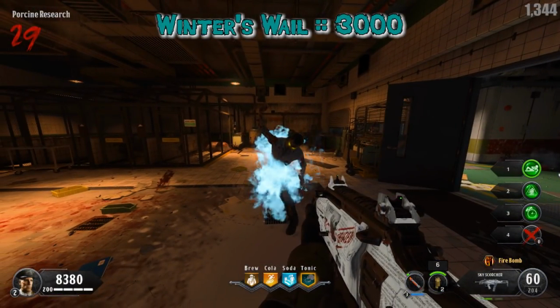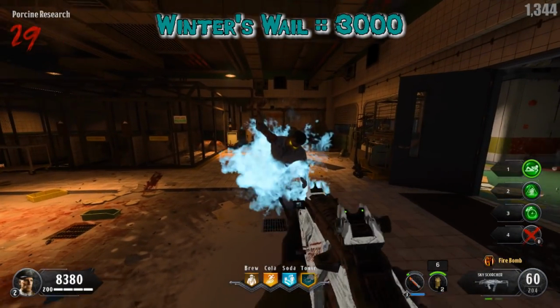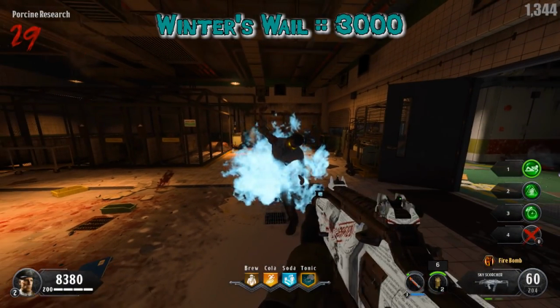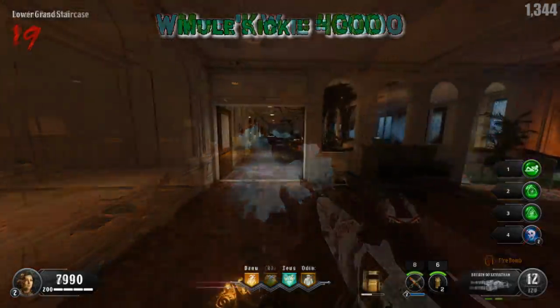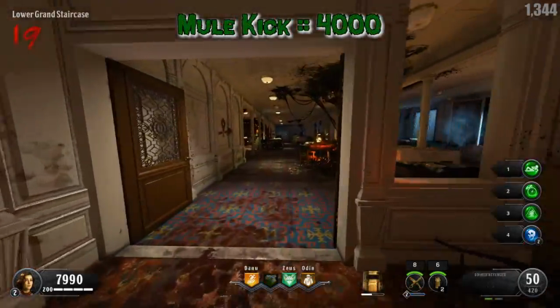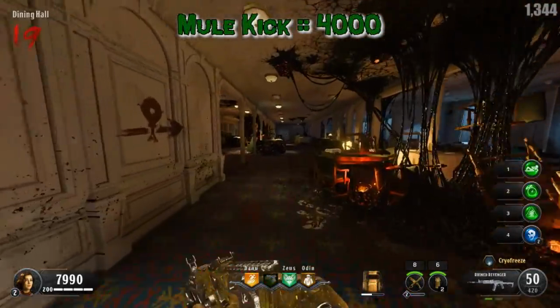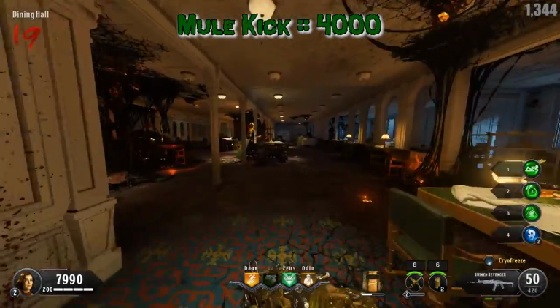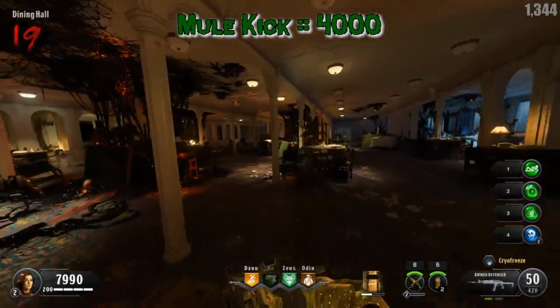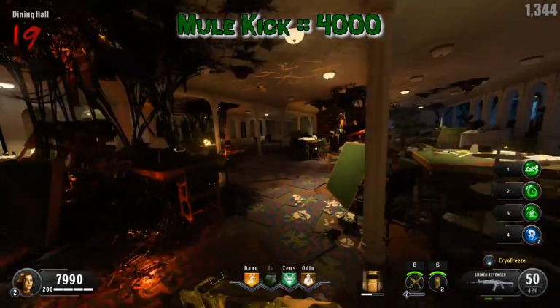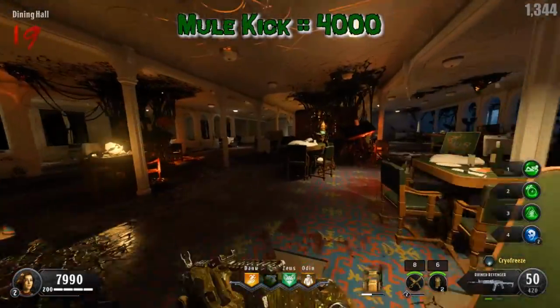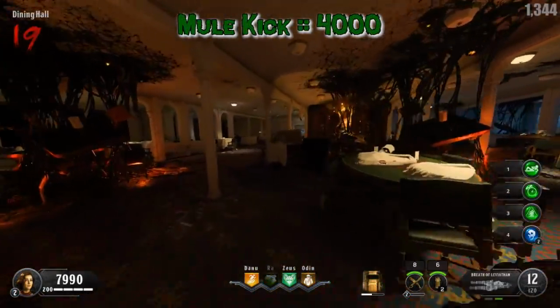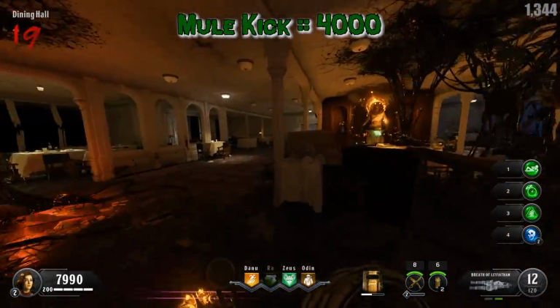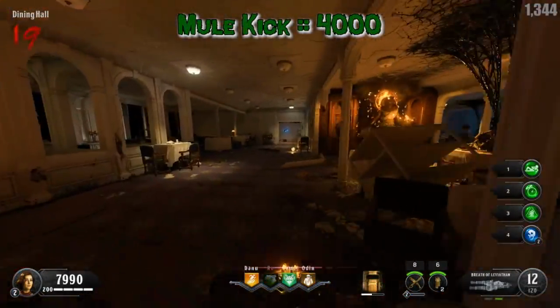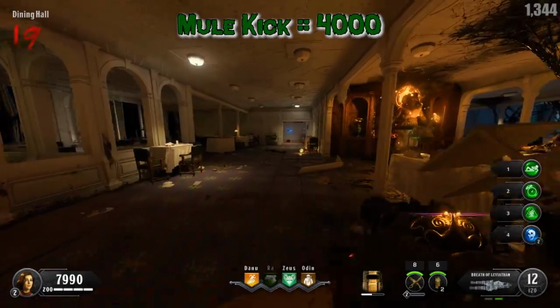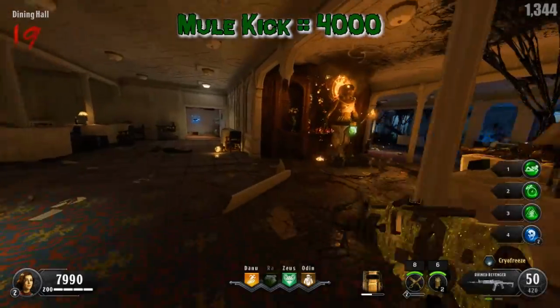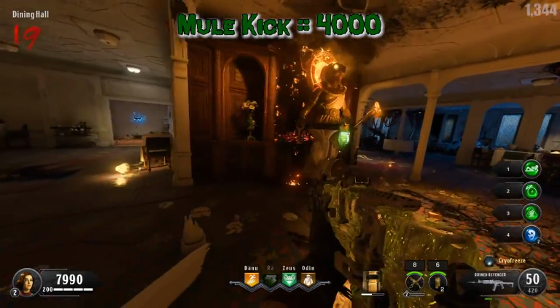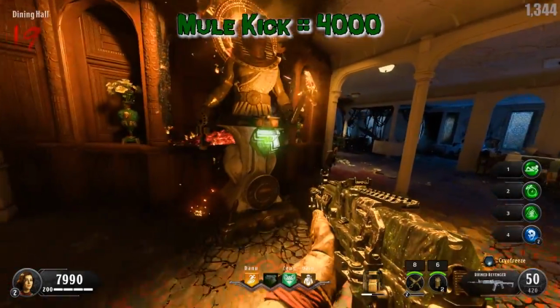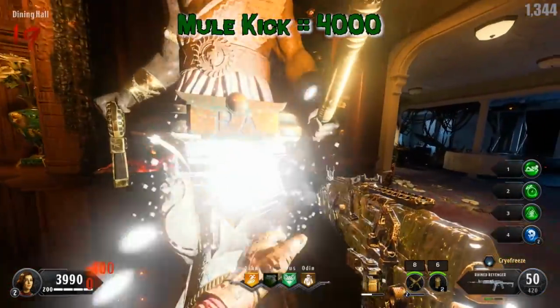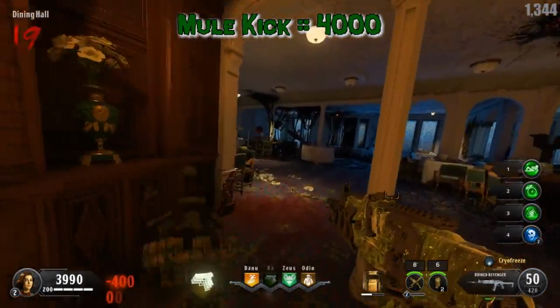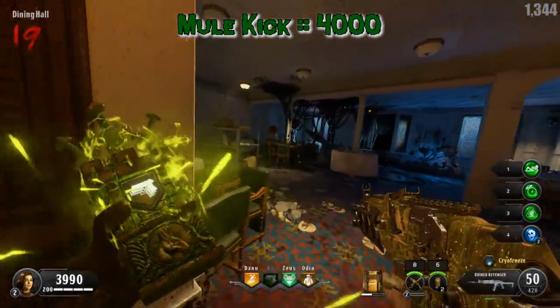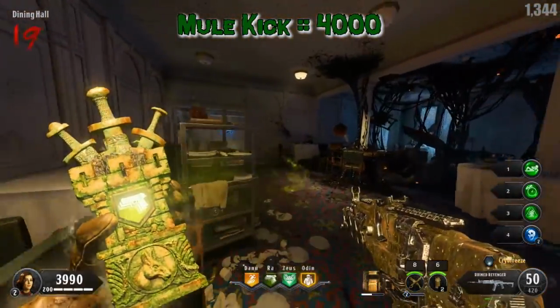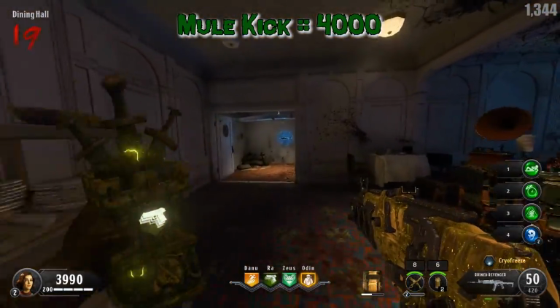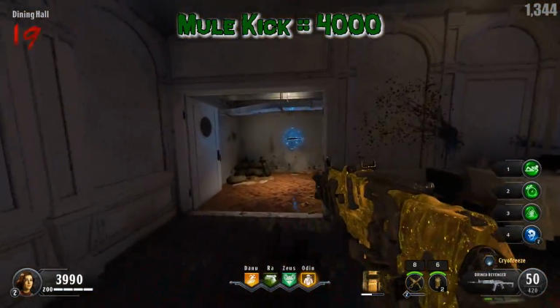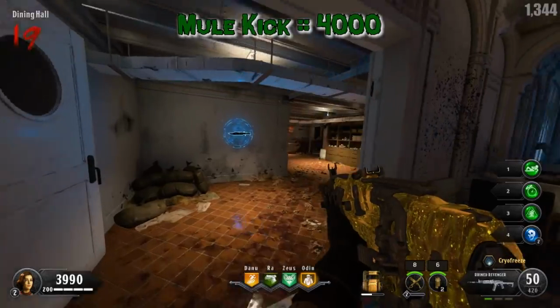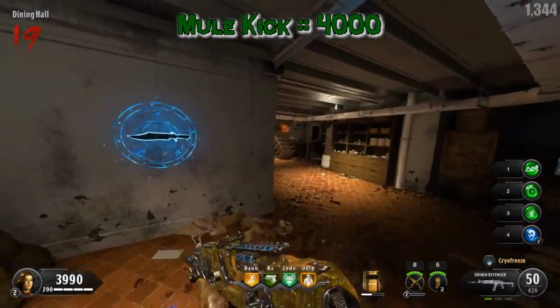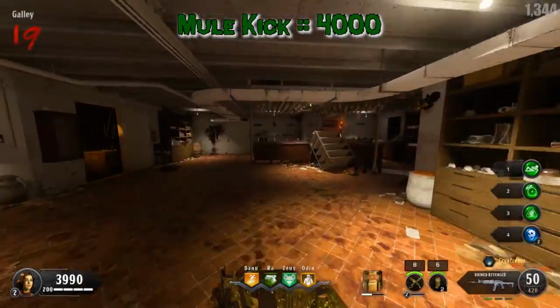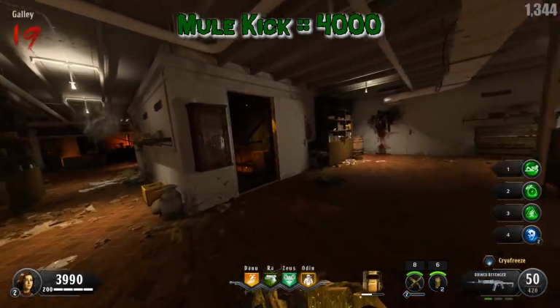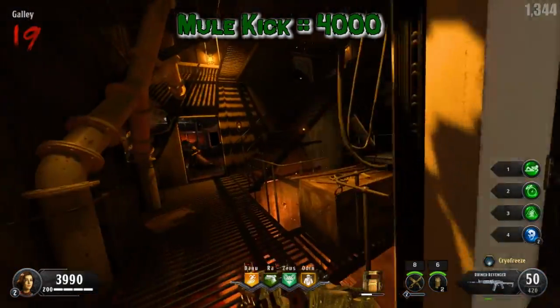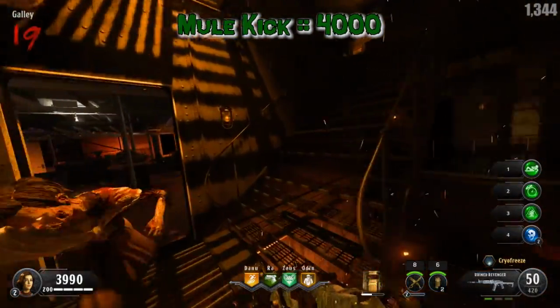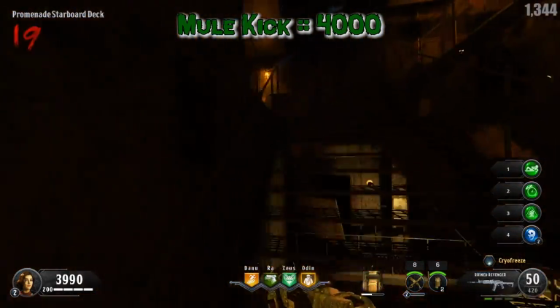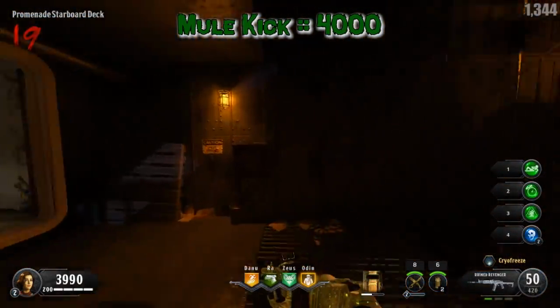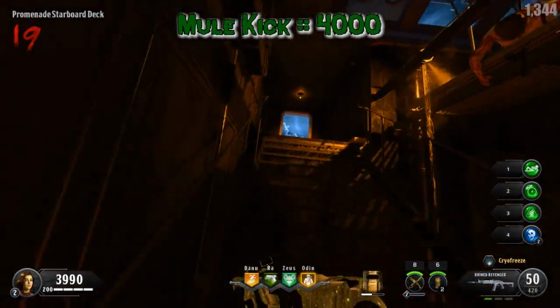Store an additional charge. Mule Kick is worth 4000 points and it allows you to carry an additional primary weapon. Its modifier says switch weapons faster, and the additional weapon will be saved and restored on the next Mule Kick purchase.